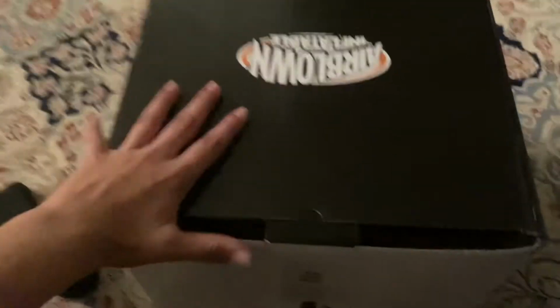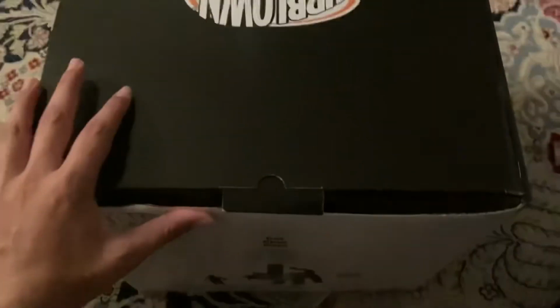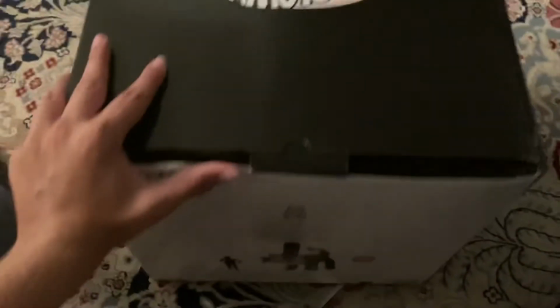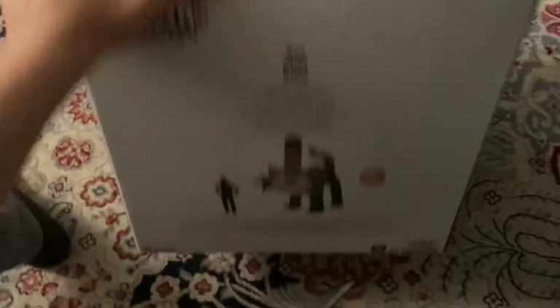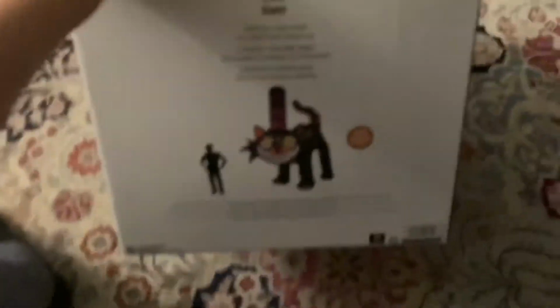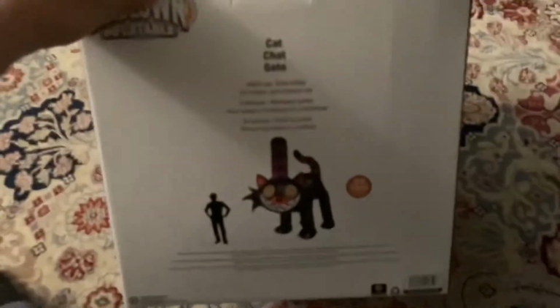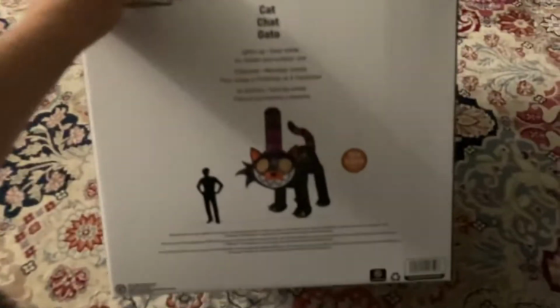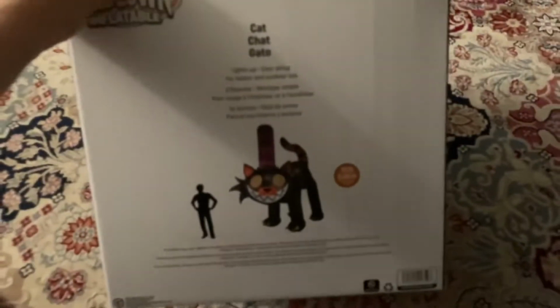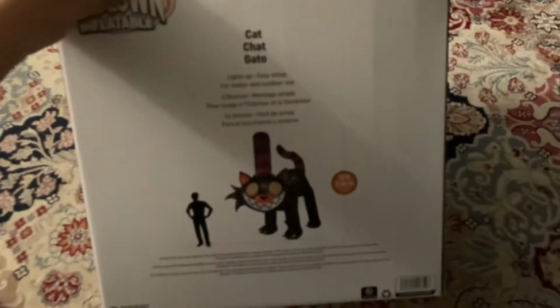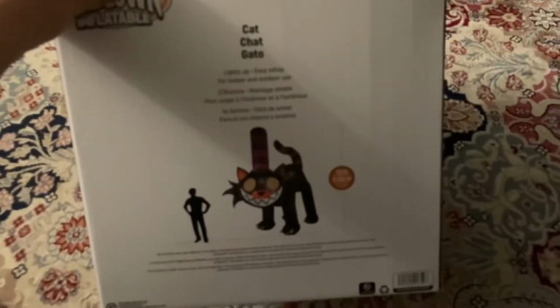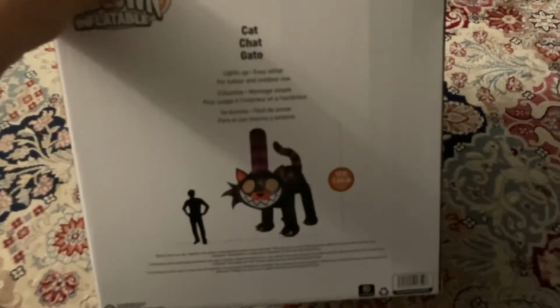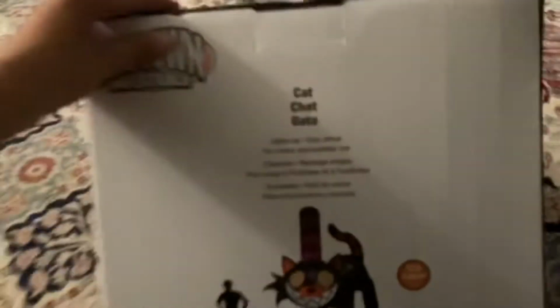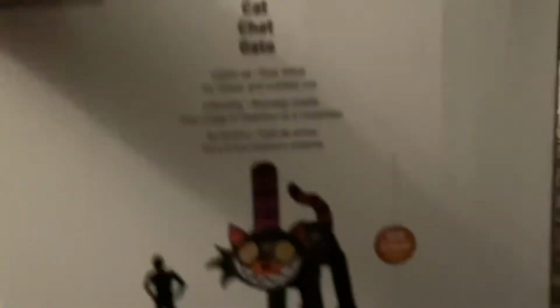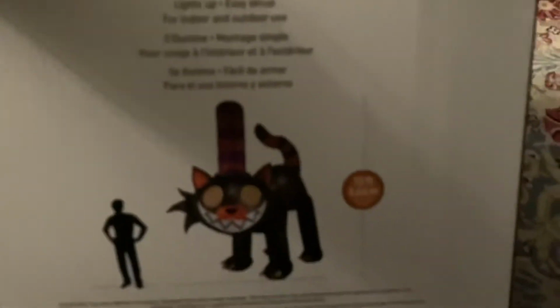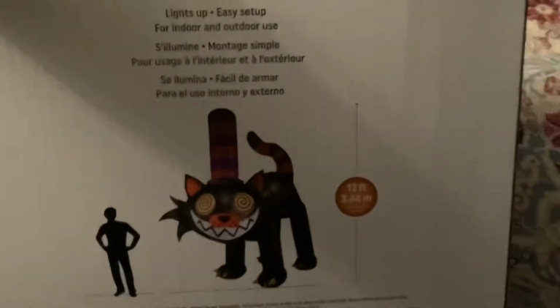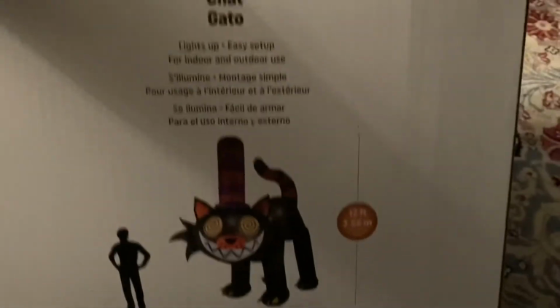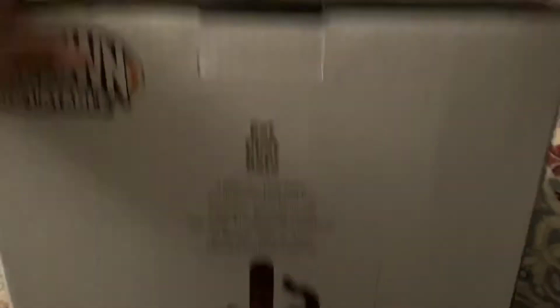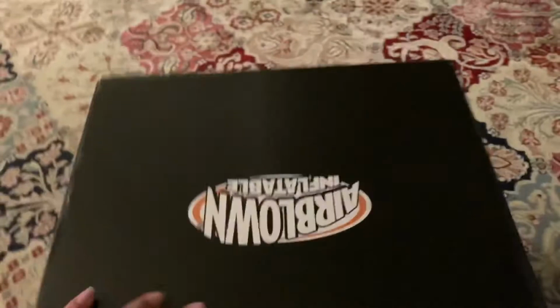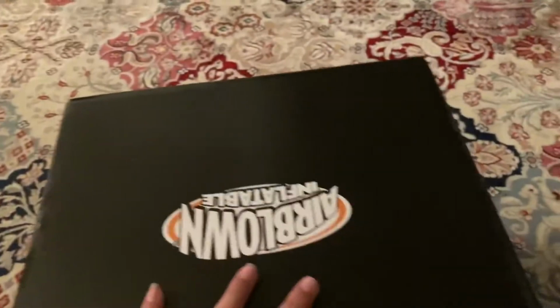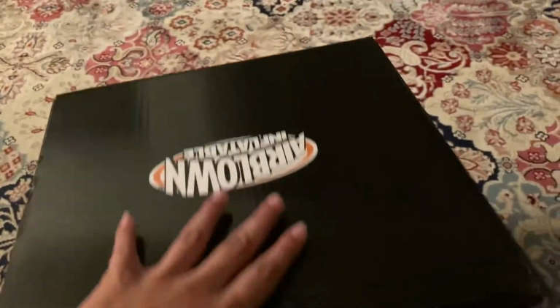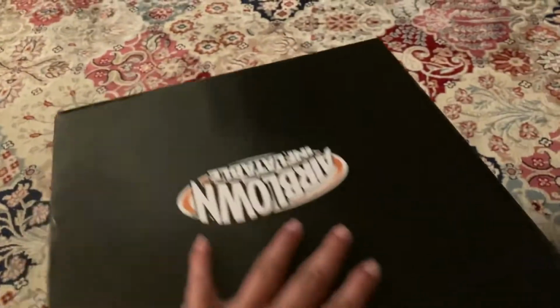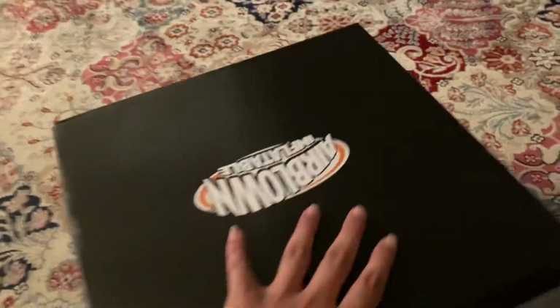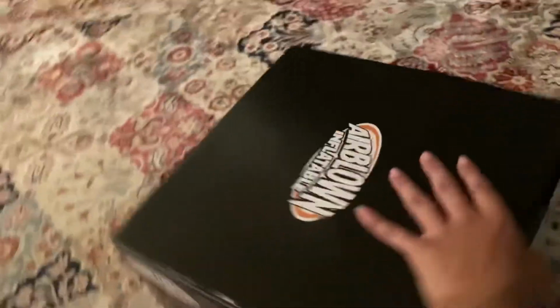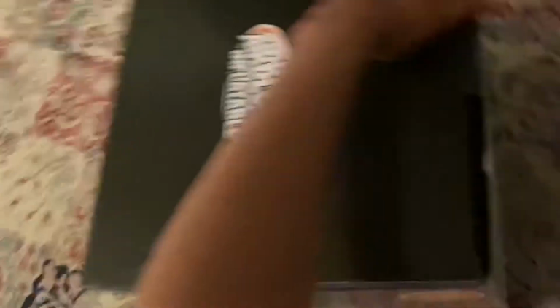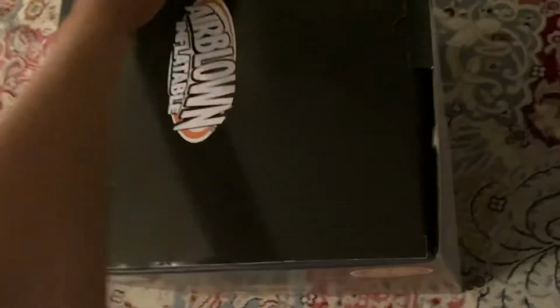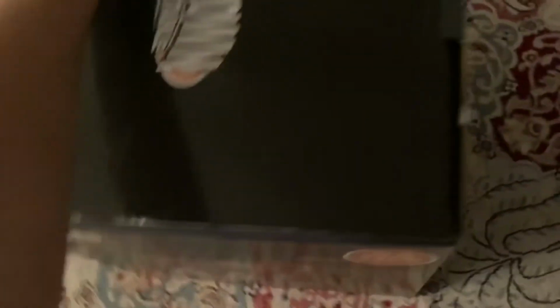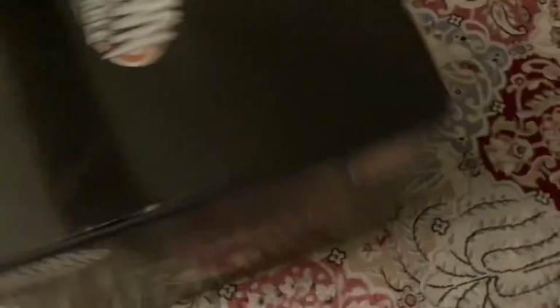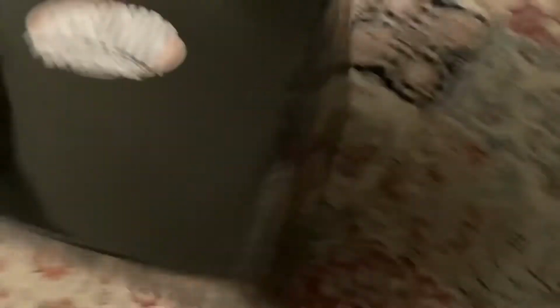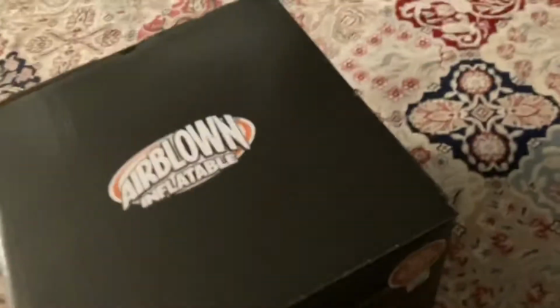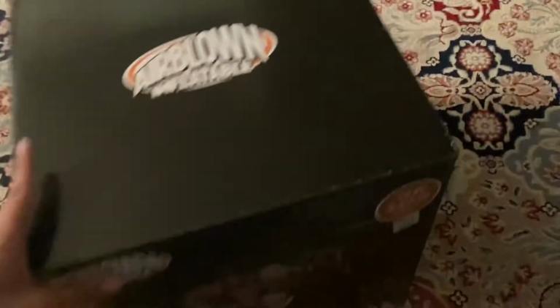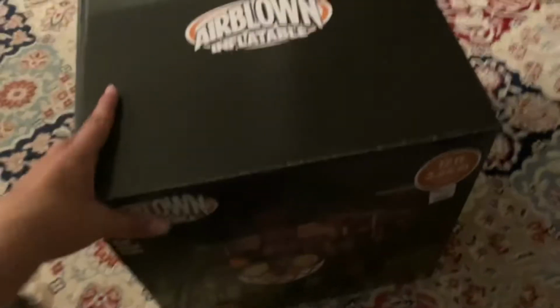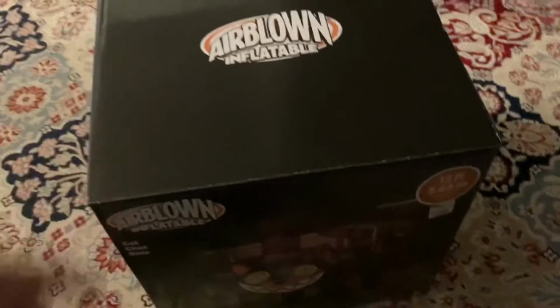Very nice. Brand new design — nobody's ever seen this one before up until At Home got Halloween inflatables in.